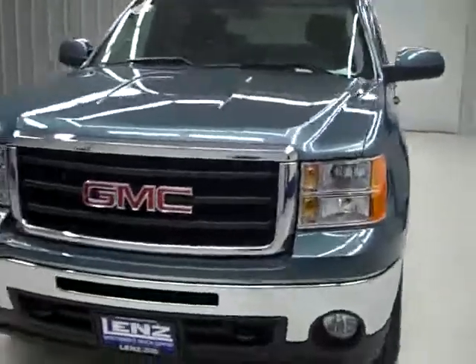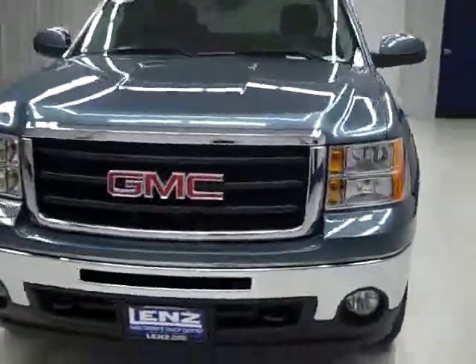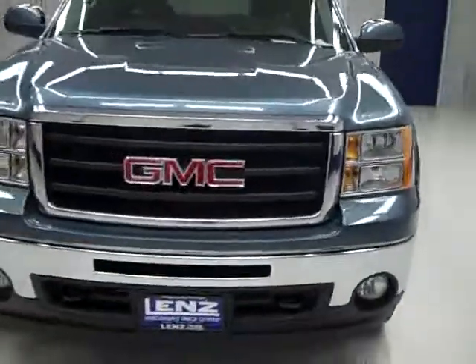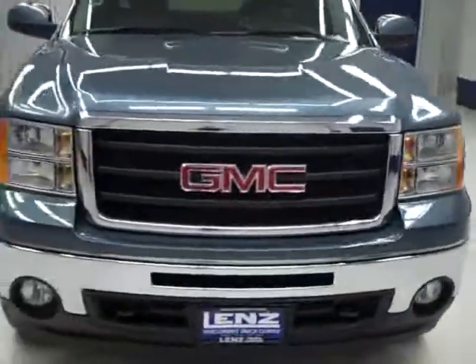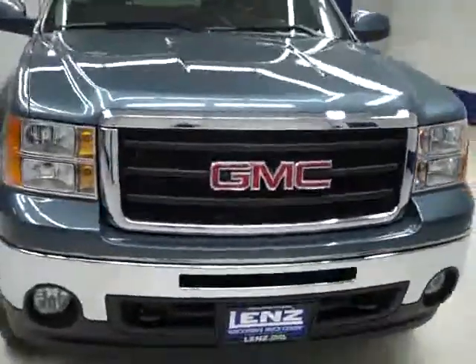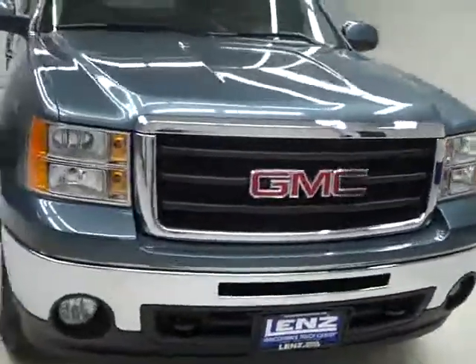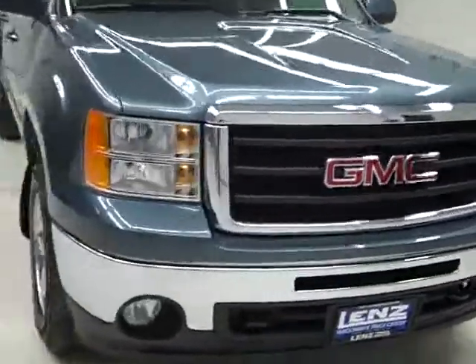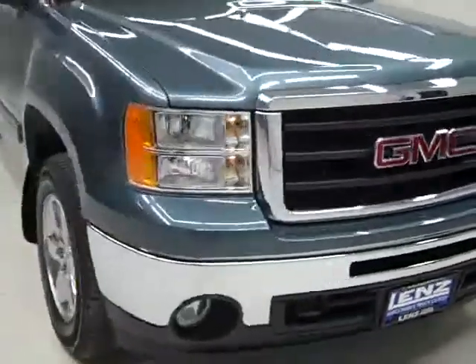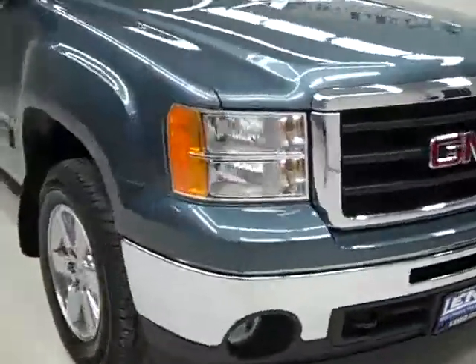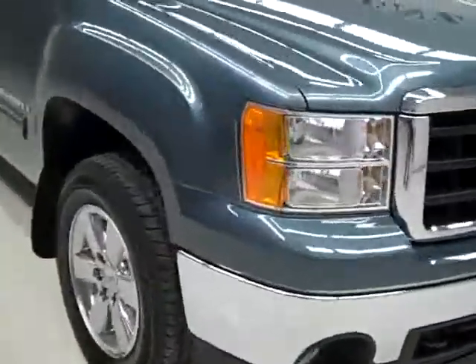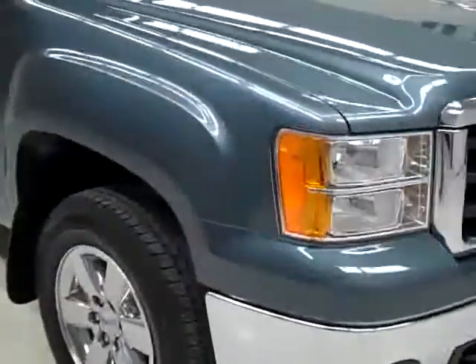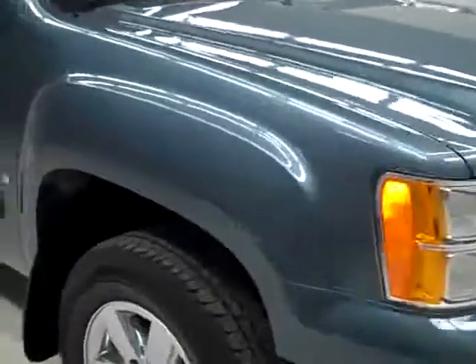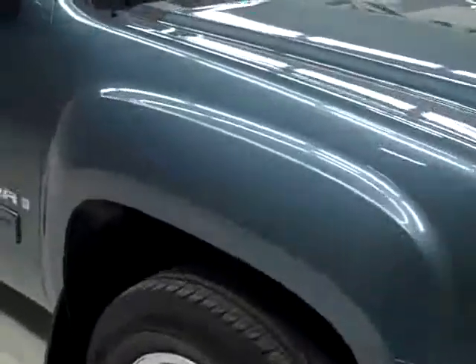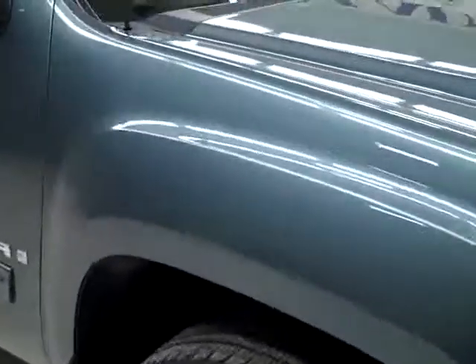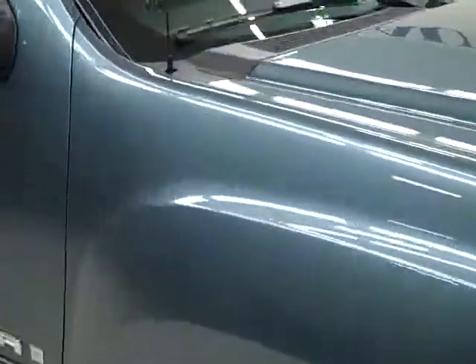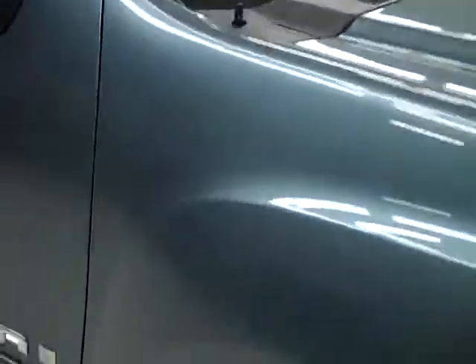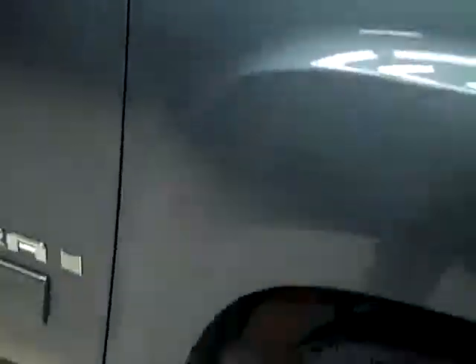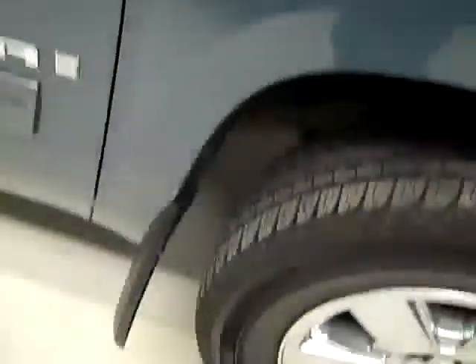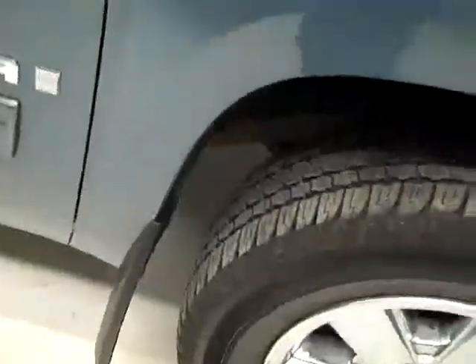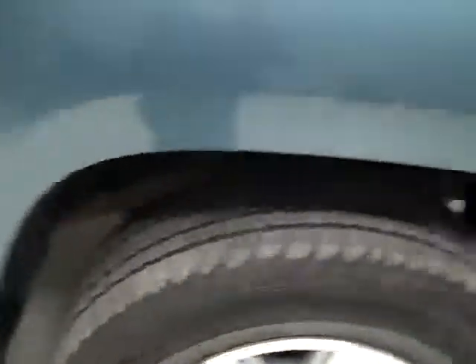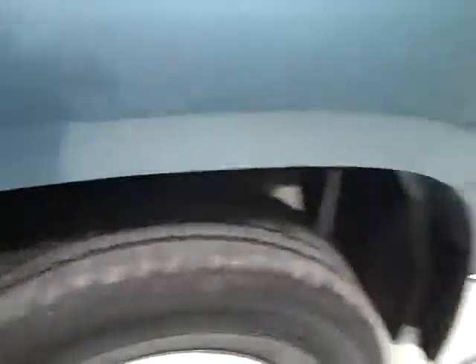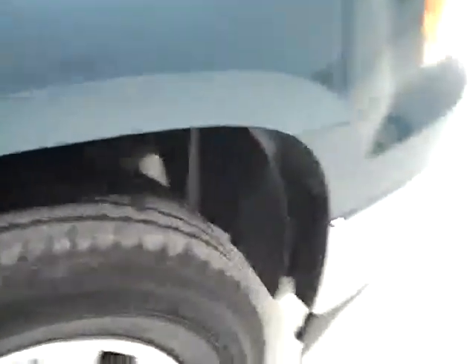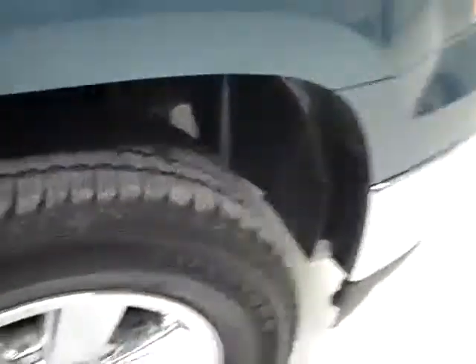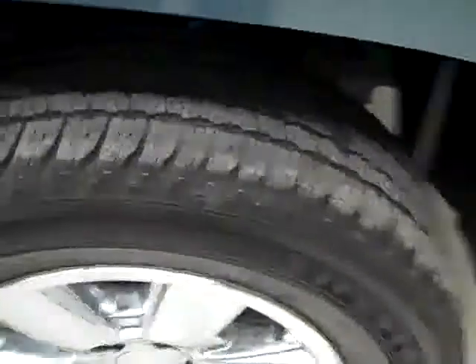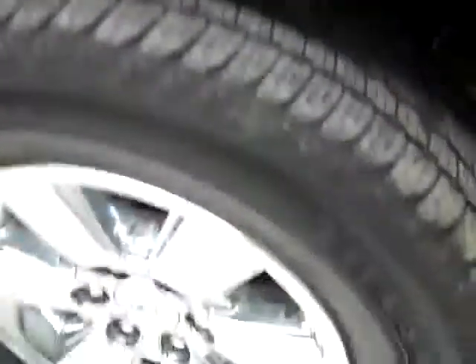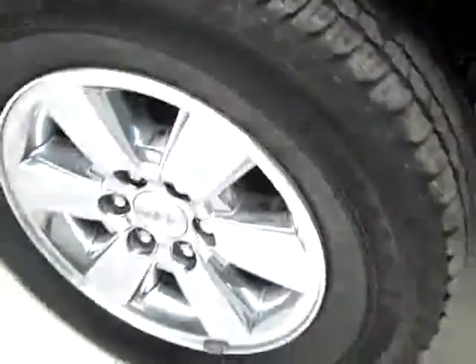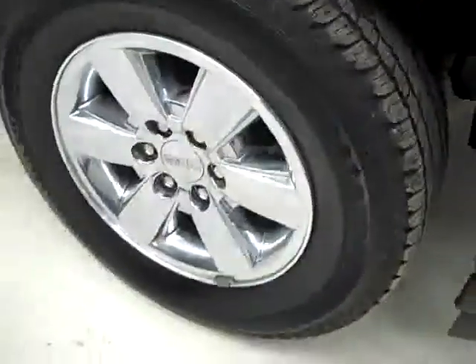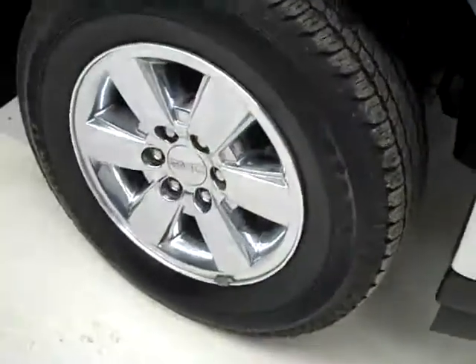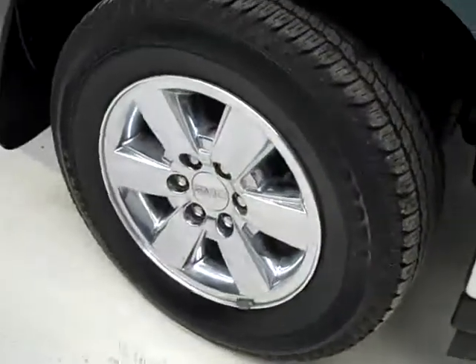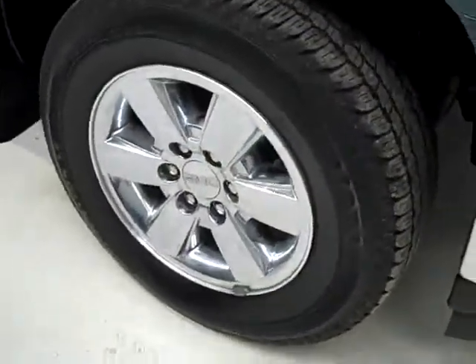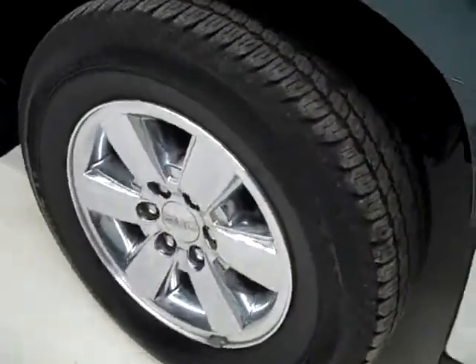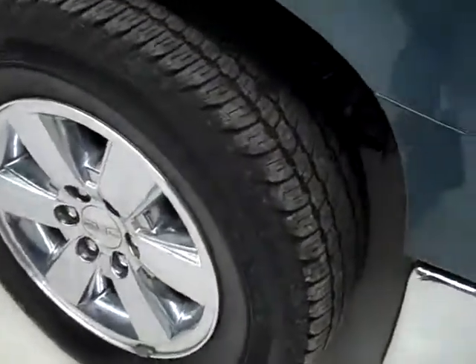This is stock number B1489, a 2009 GMC Sierra 1500 crew cab short box with the SLT package. The color is stealth gray, only 11,000 miles and a 5.3 liter V8 engine.